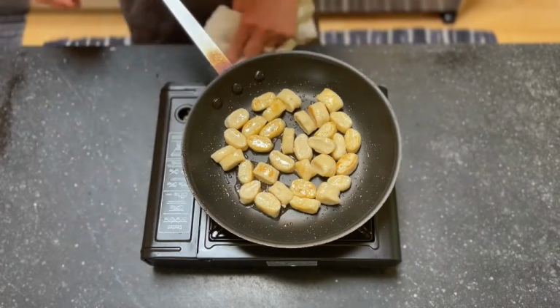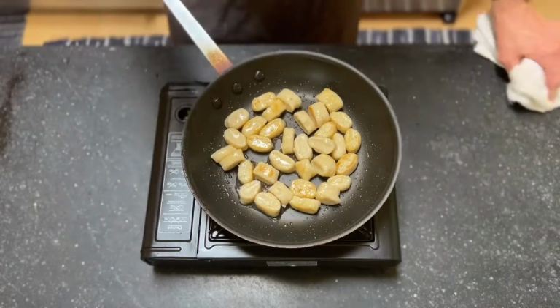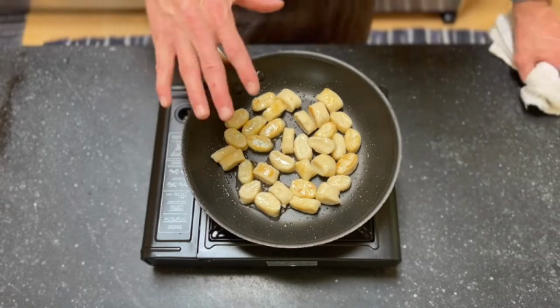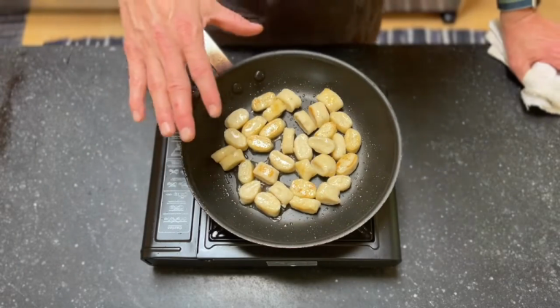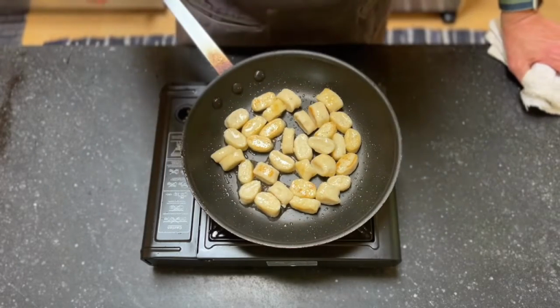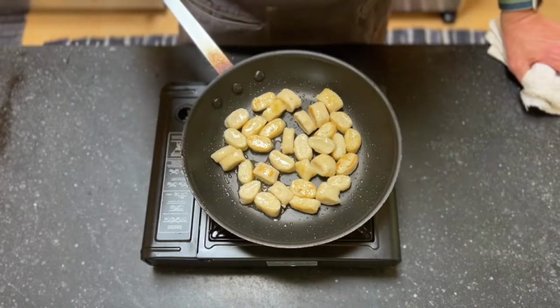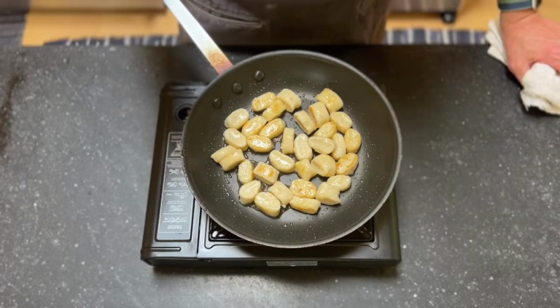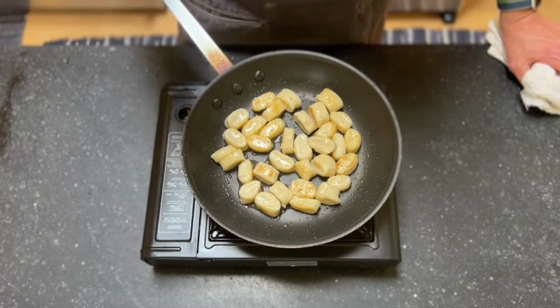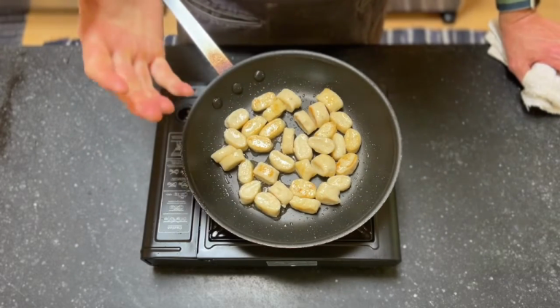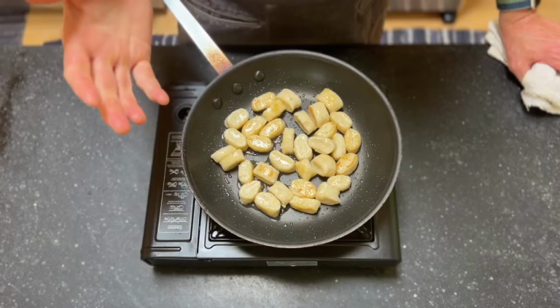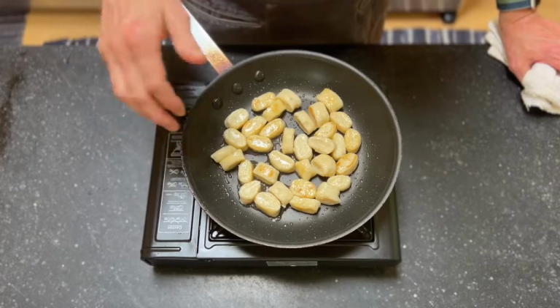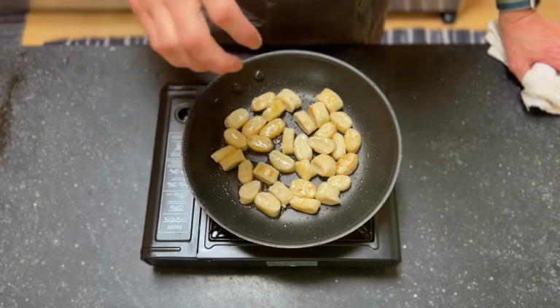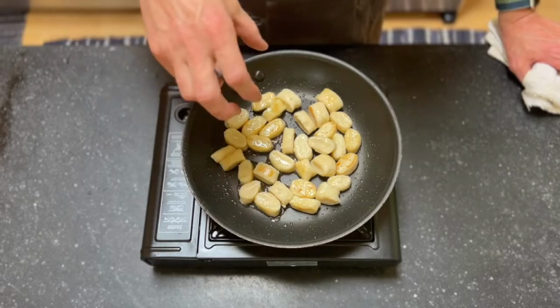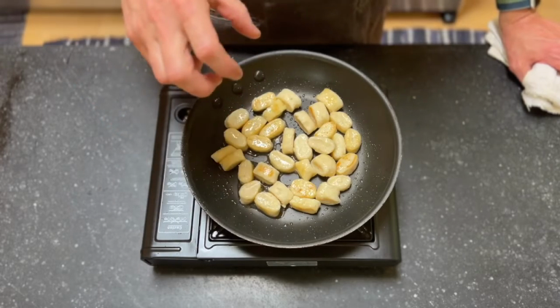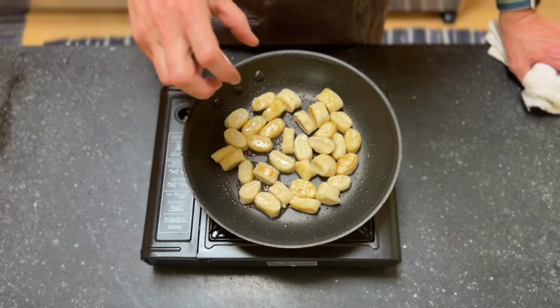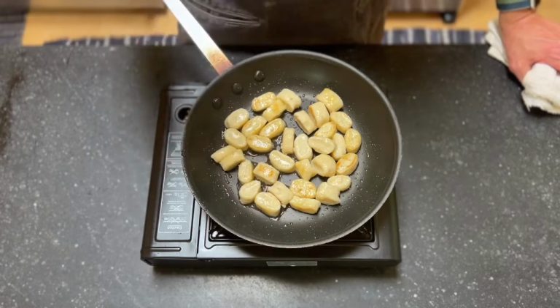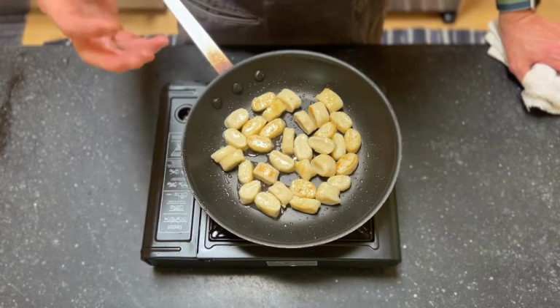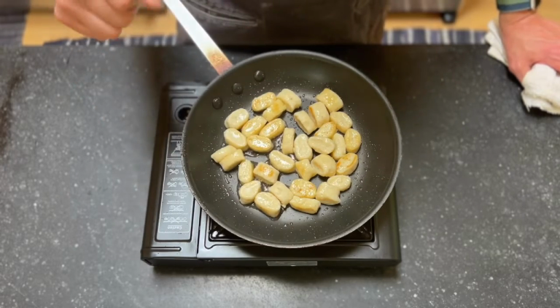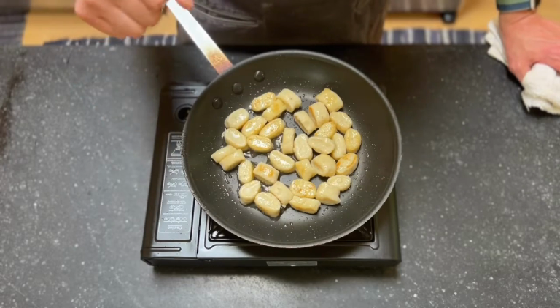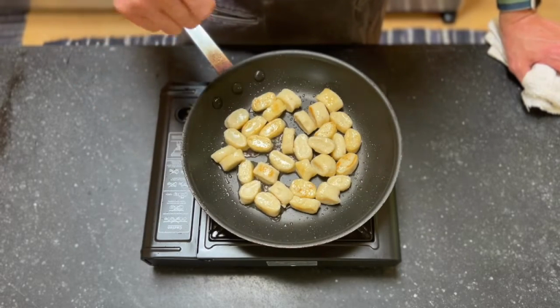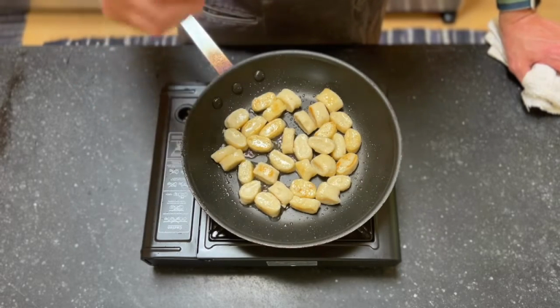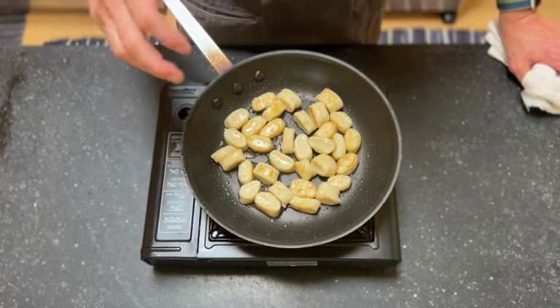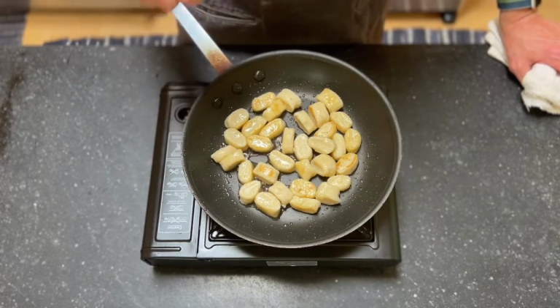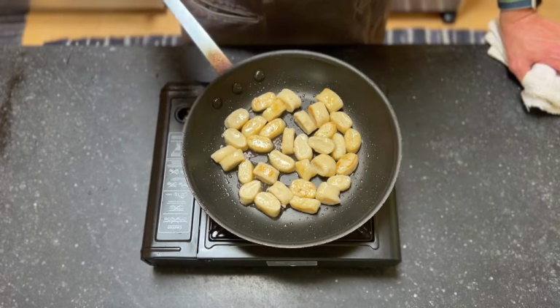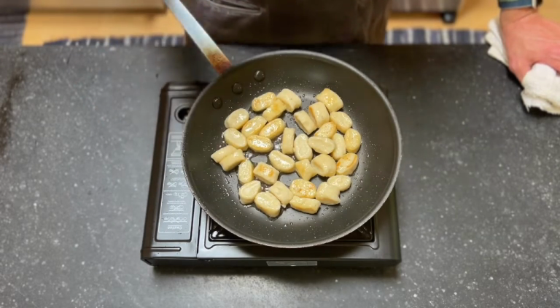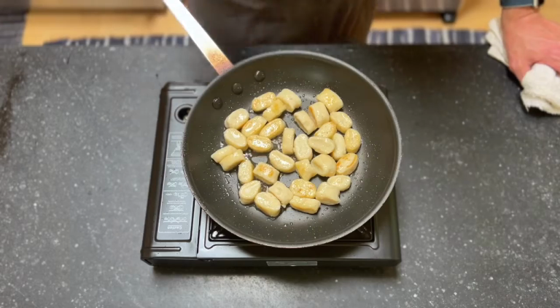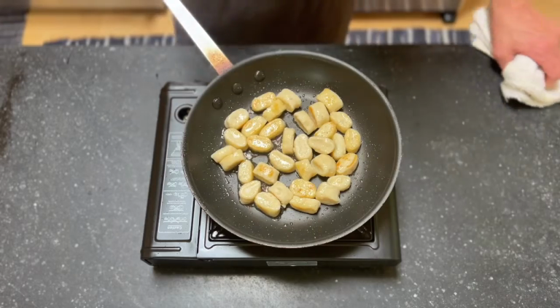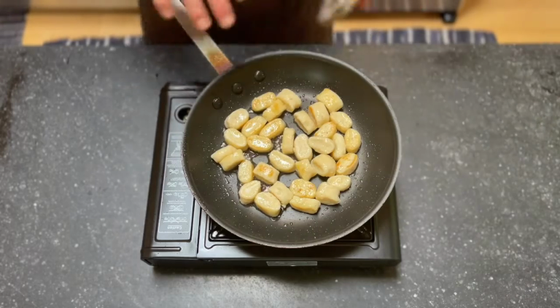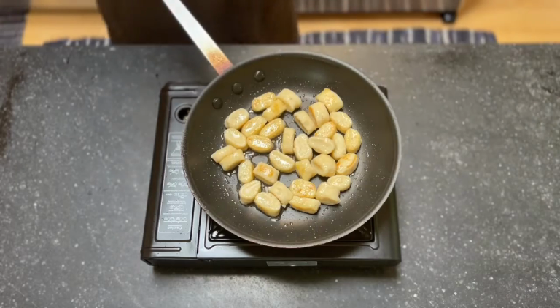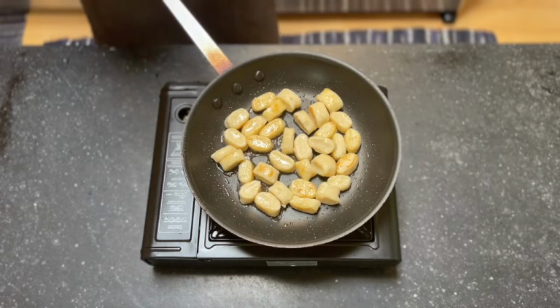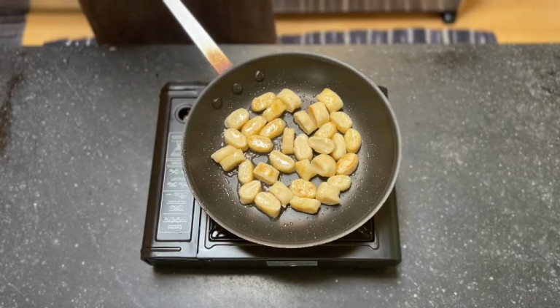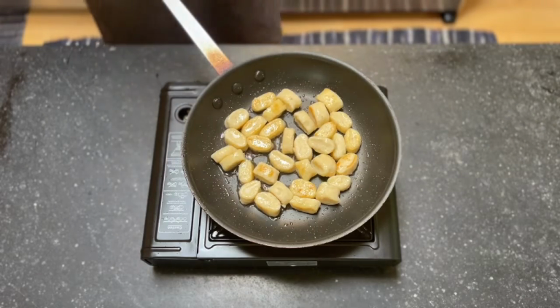They've already been poached and cooked essentially all the way through. We're doing this just to get color on them — it will add some texture and make them really nice when they're ready to go. We'll let that go for a minute and come back to it.